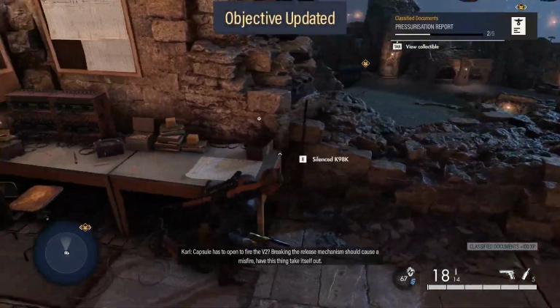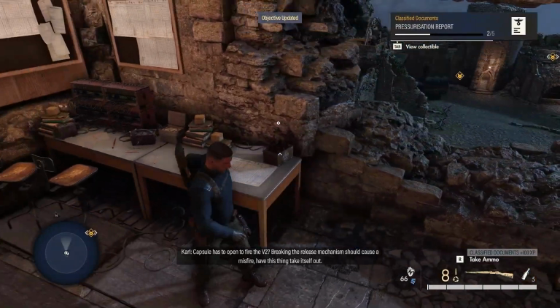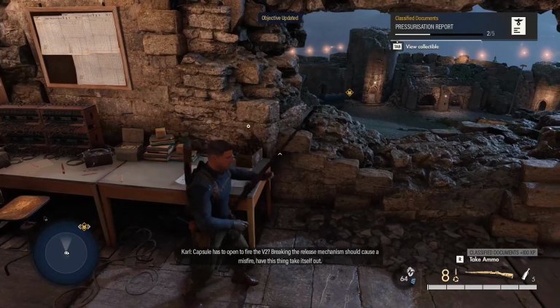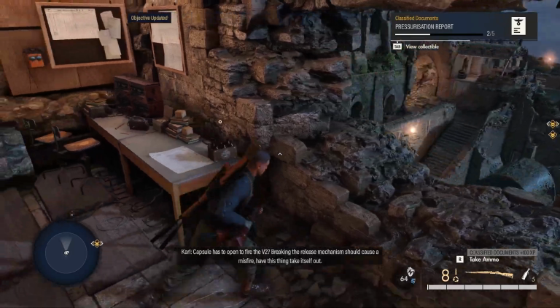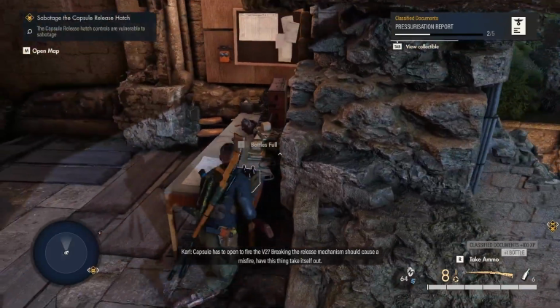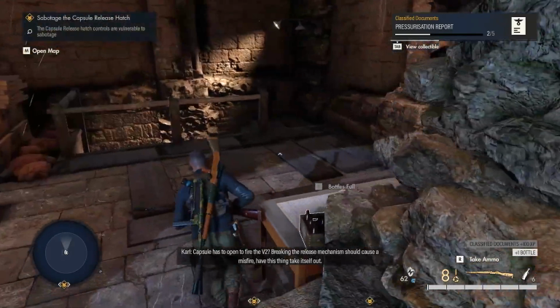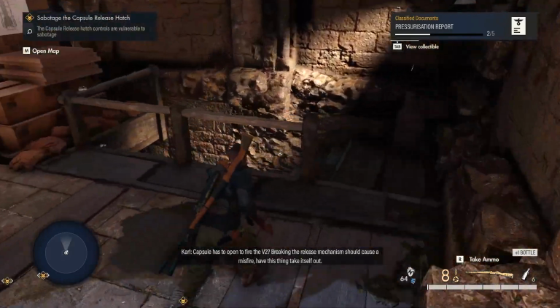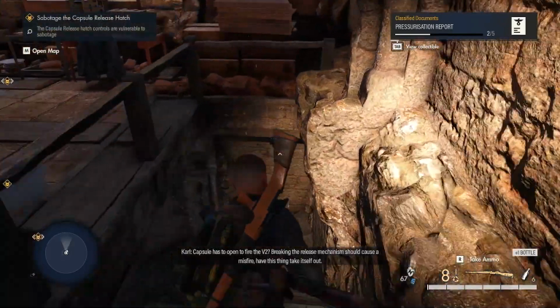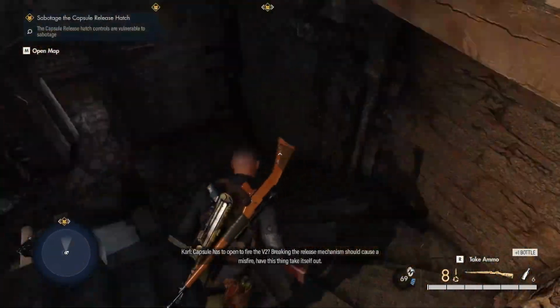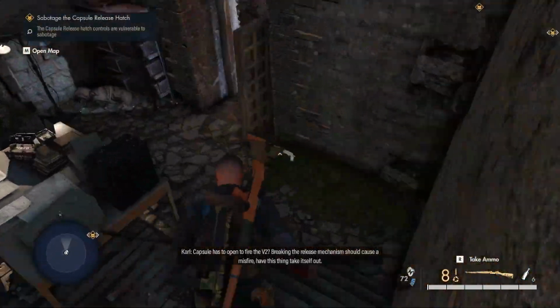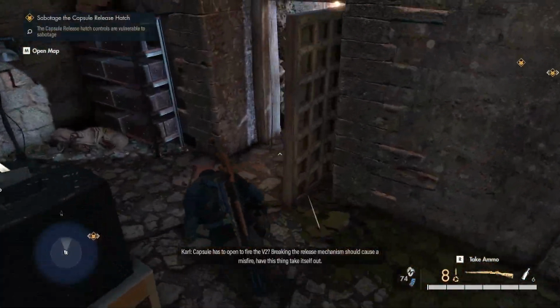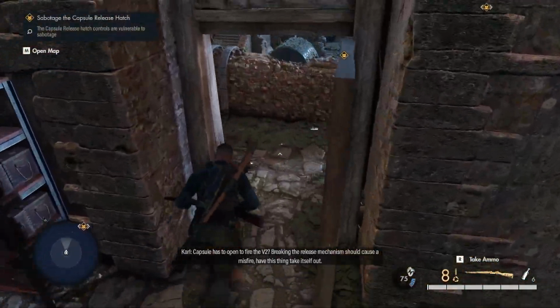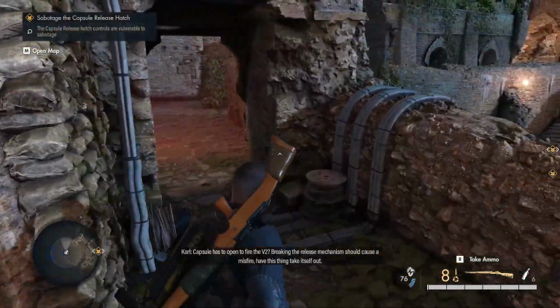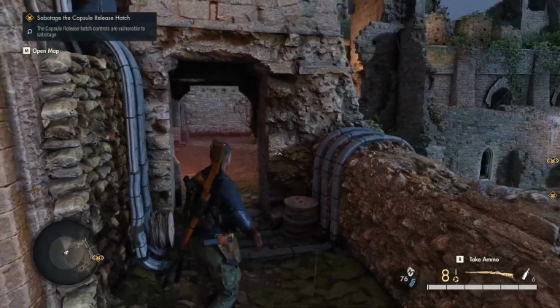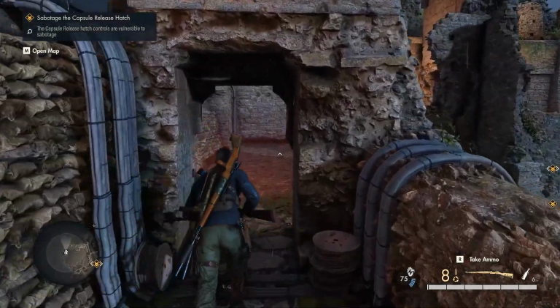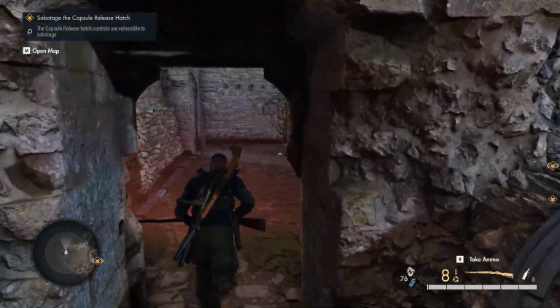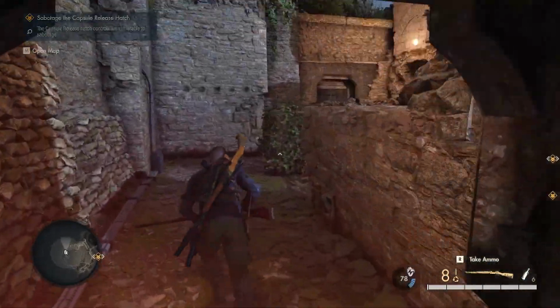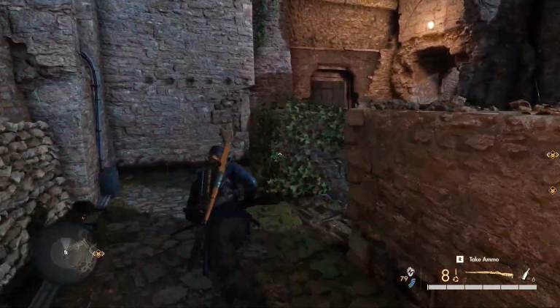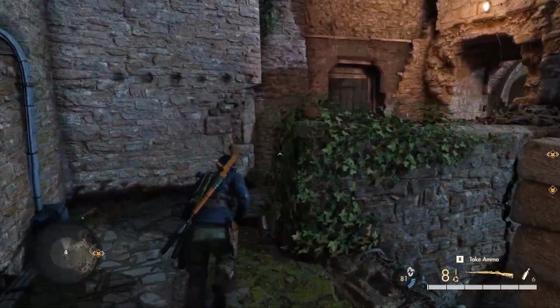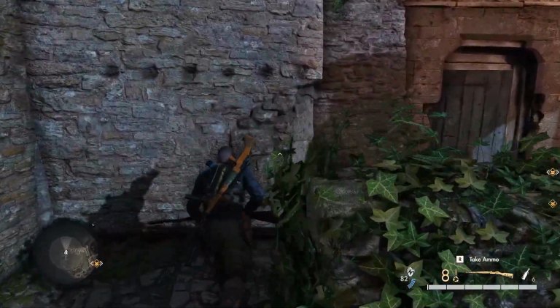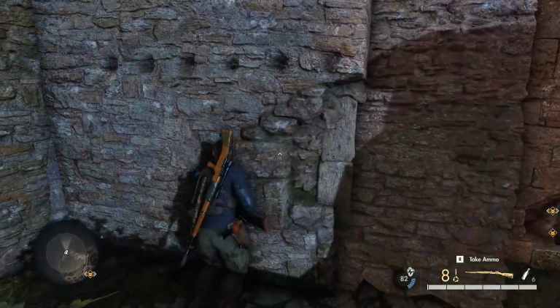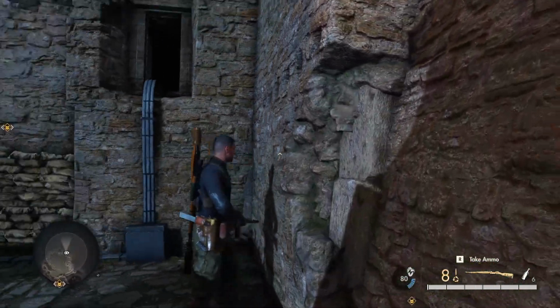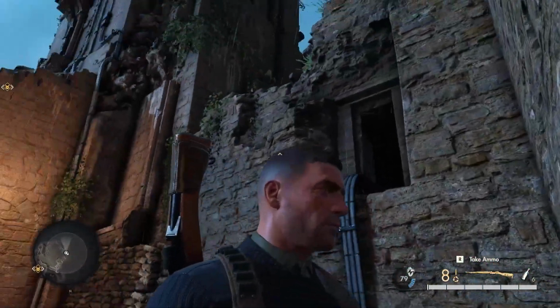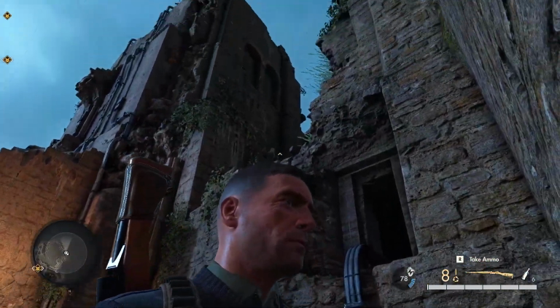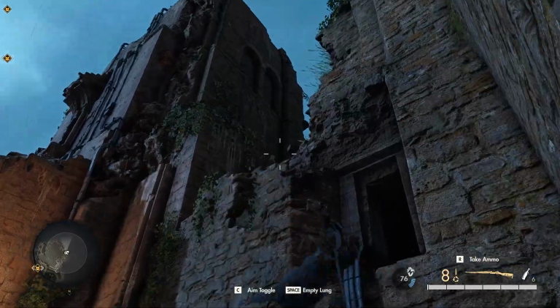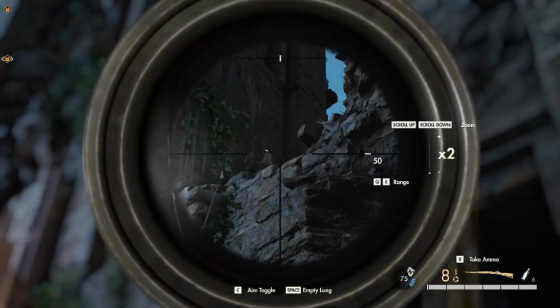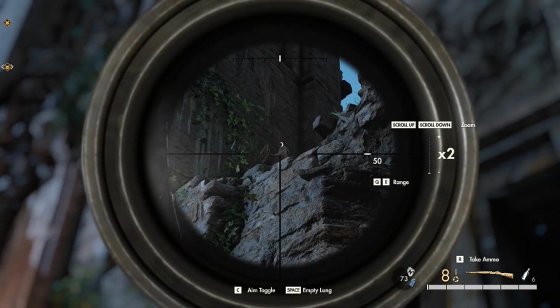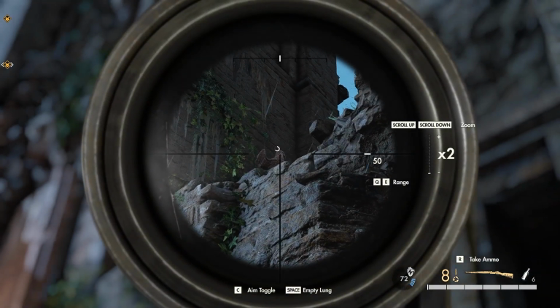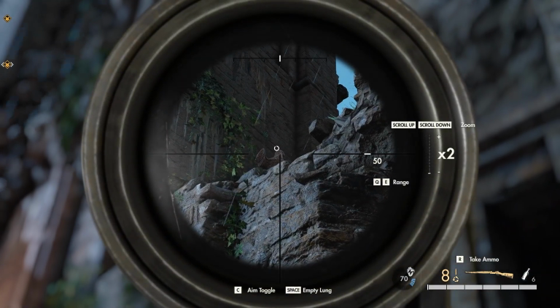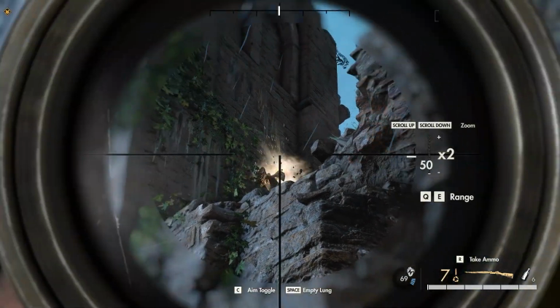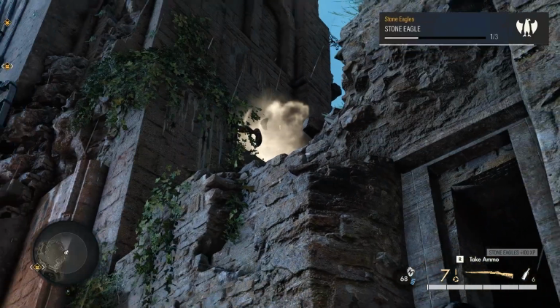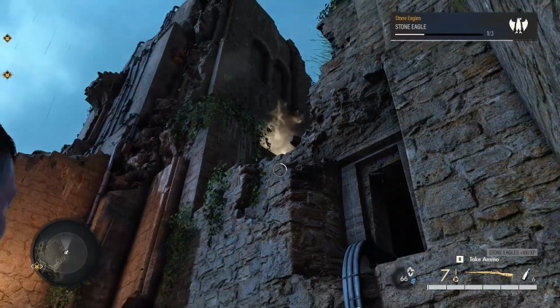Then go back downstairs, going through that door that you just opened, and go left into this corner. You'll see there is a stone eagle hidden very, very well over there — go shoot that.